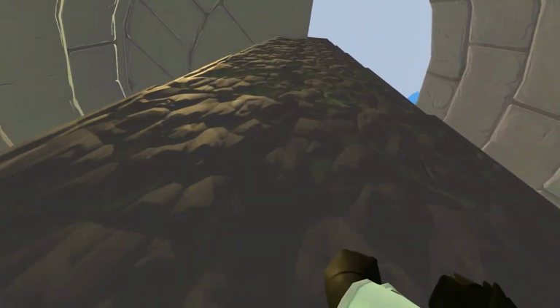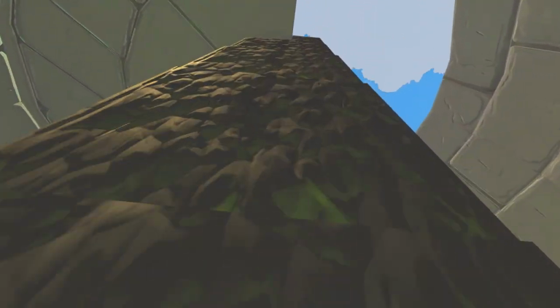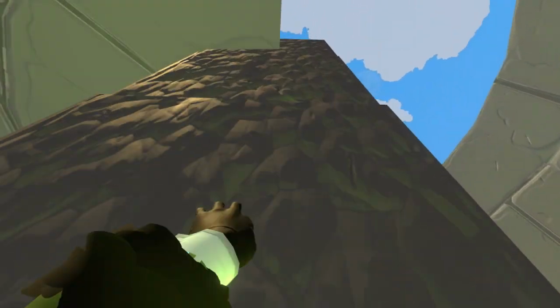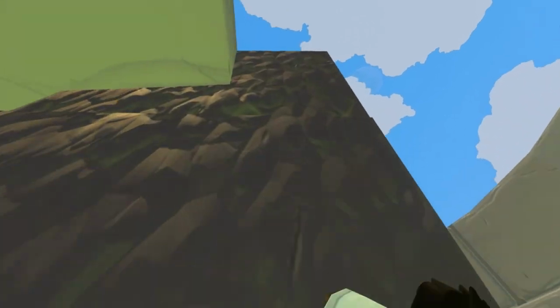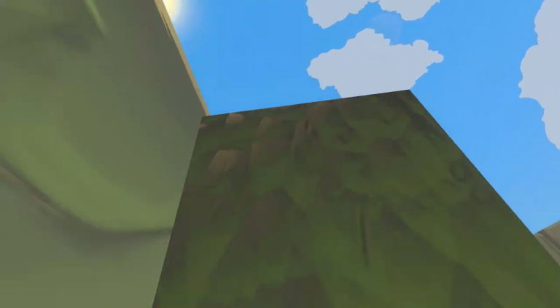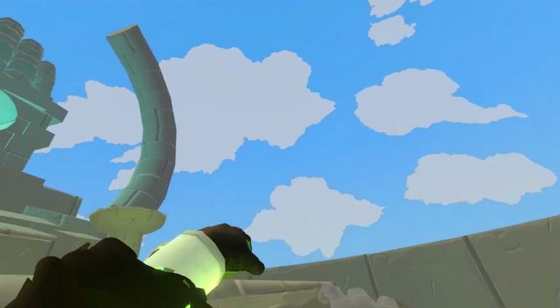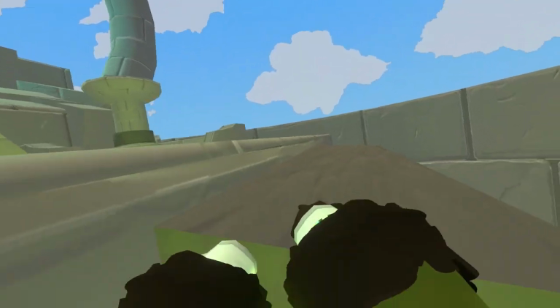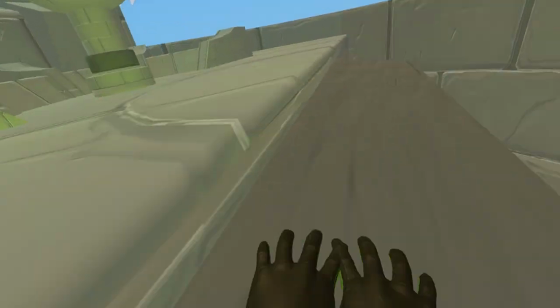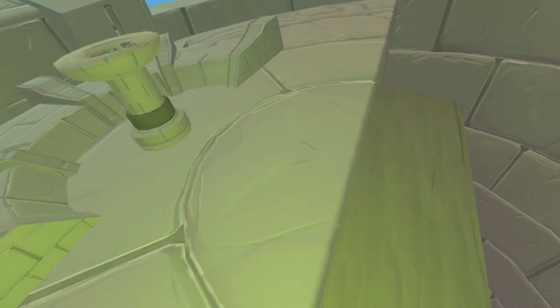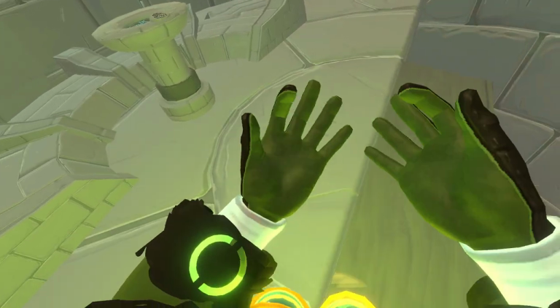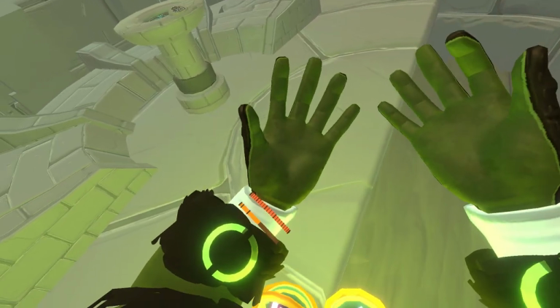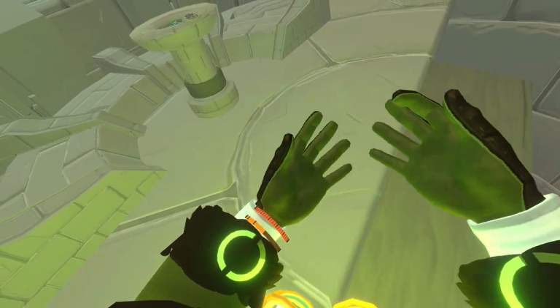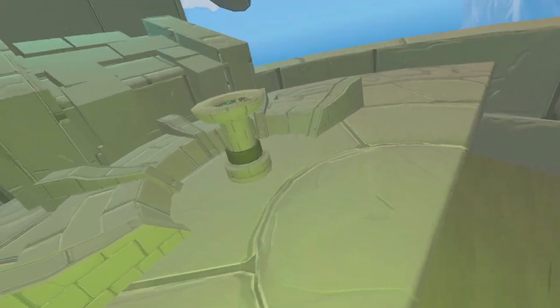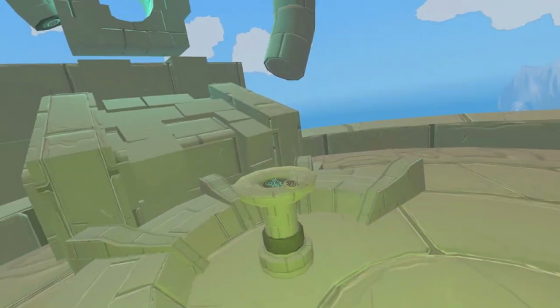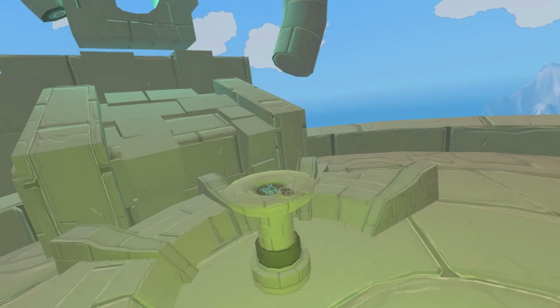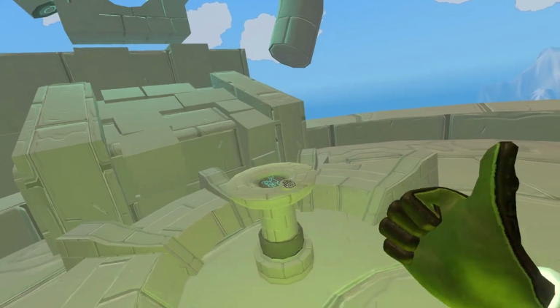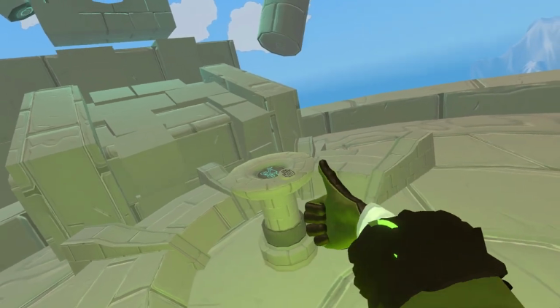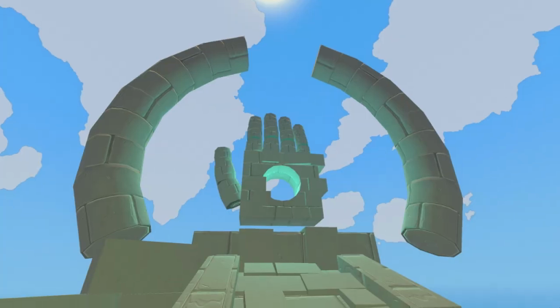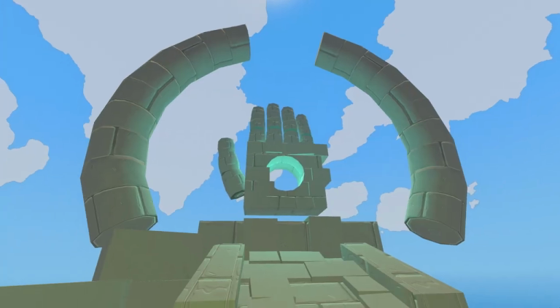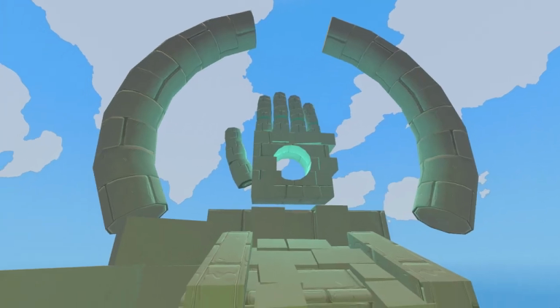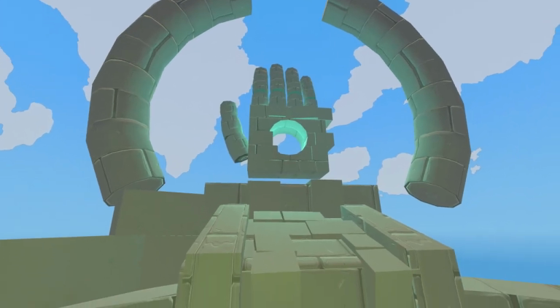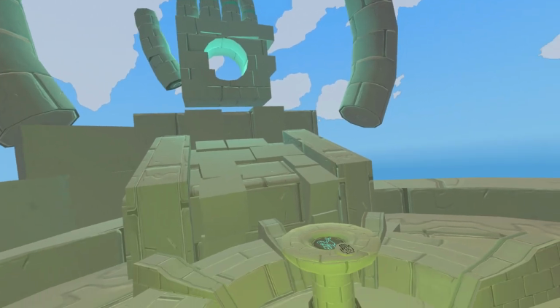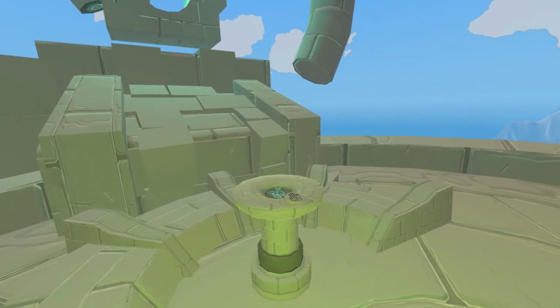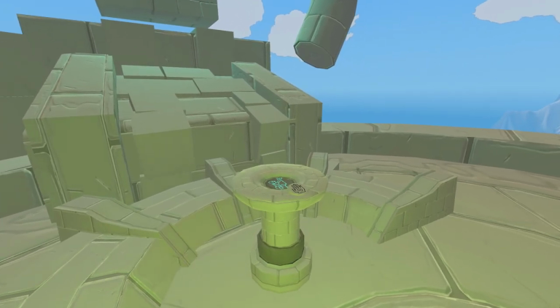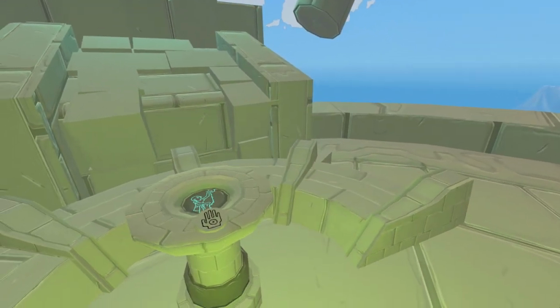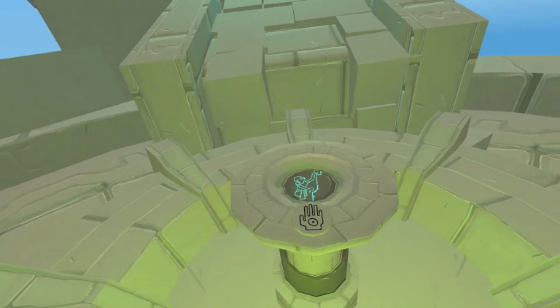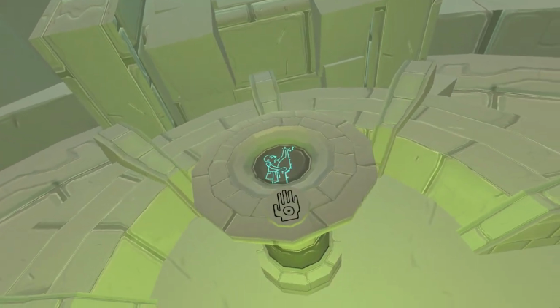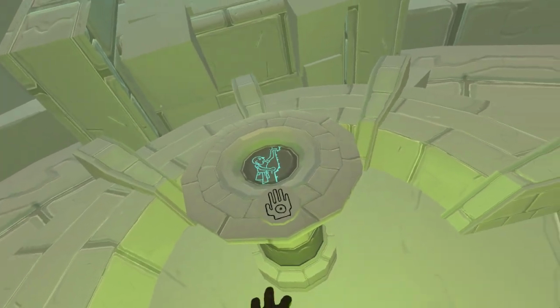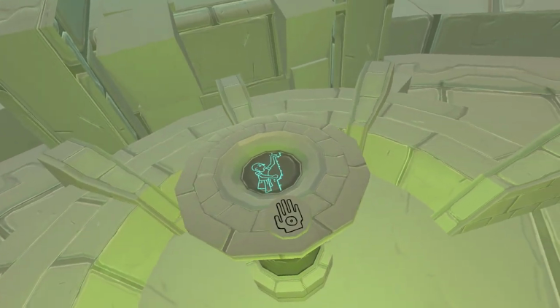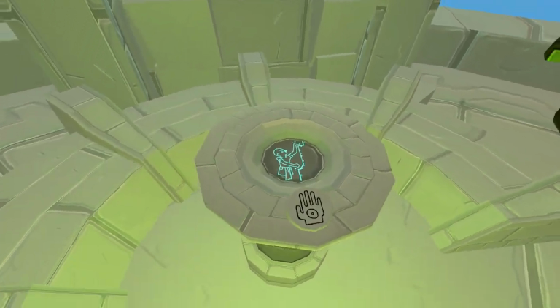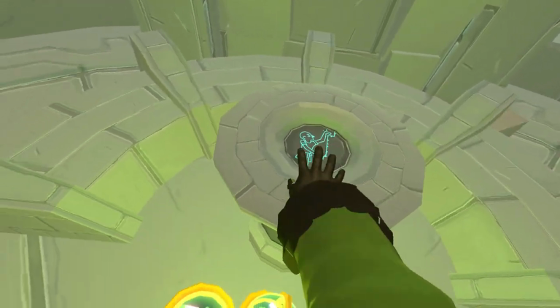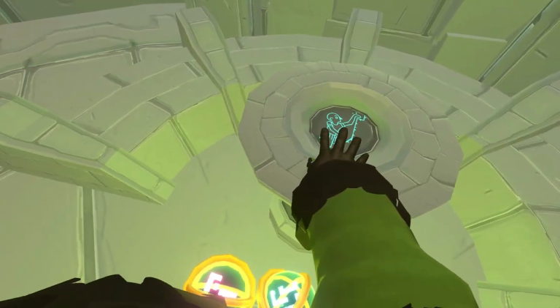Also make sure you climb from the side instead of the front. Once you get to the top, you are done — put your hand on the altar to teleport down. You have successfully completed the tower.